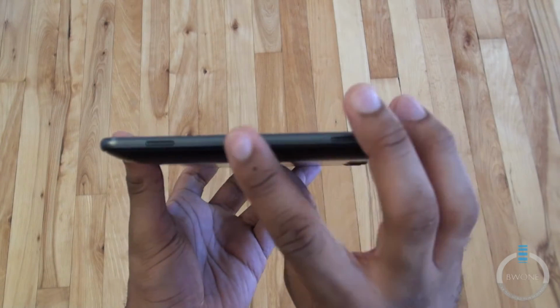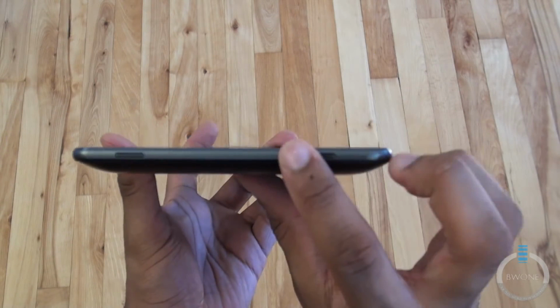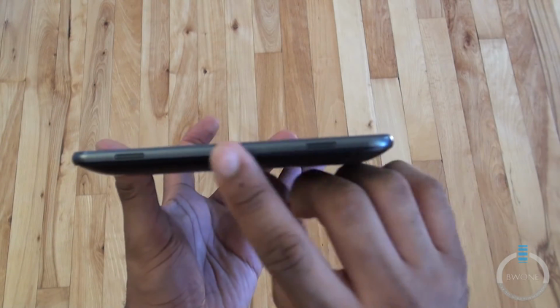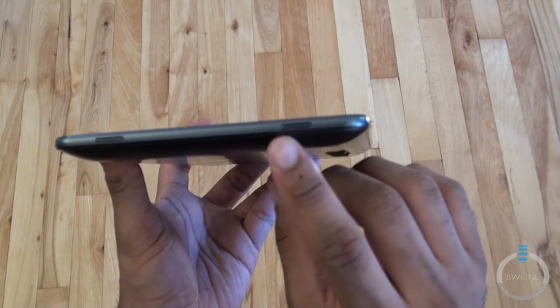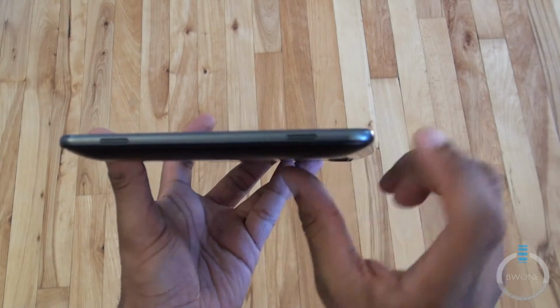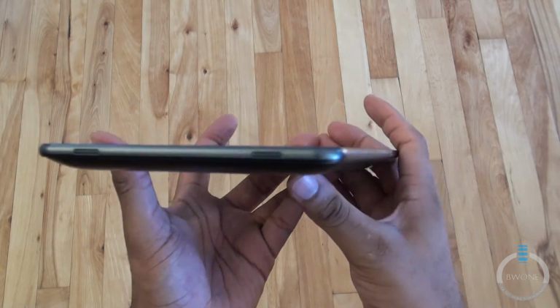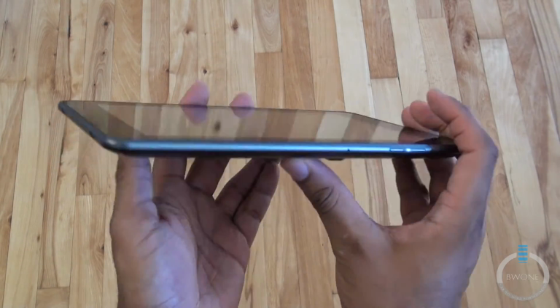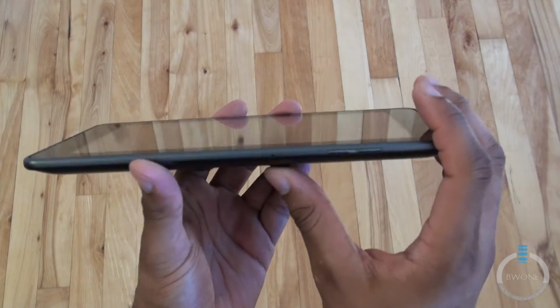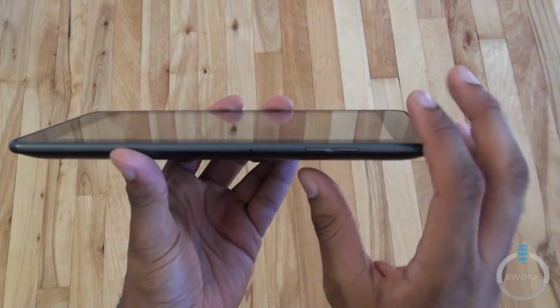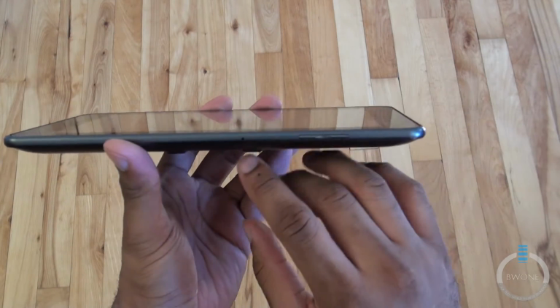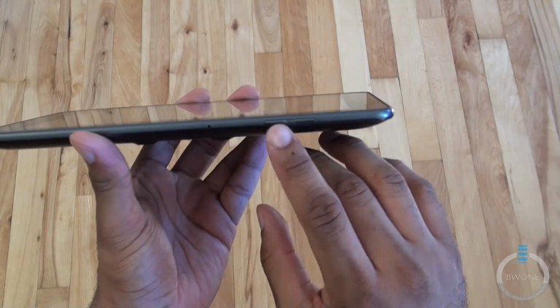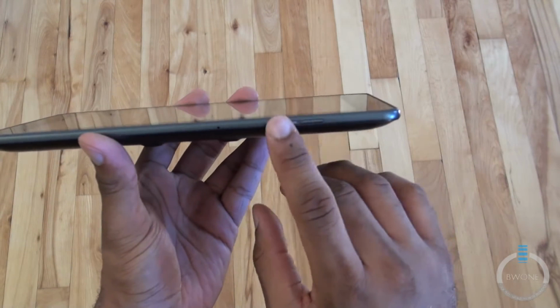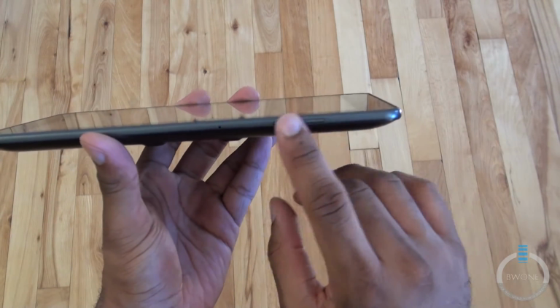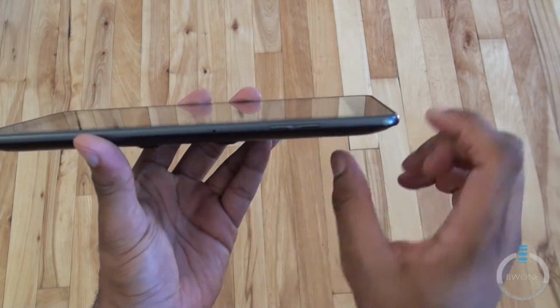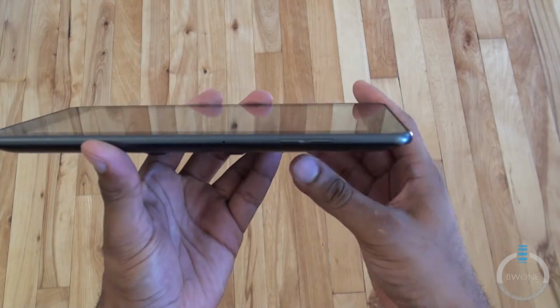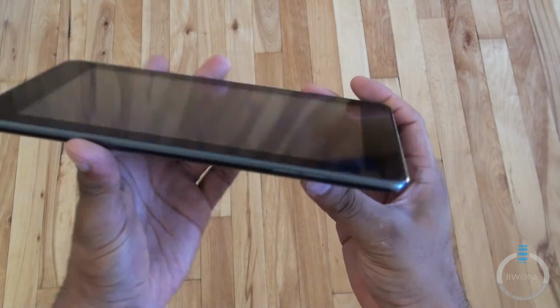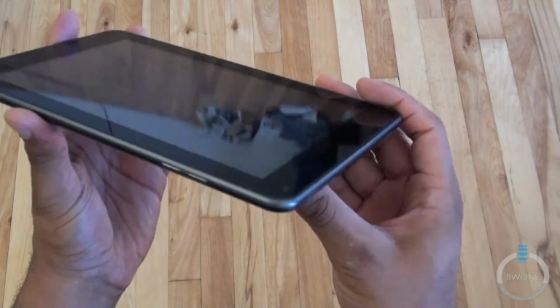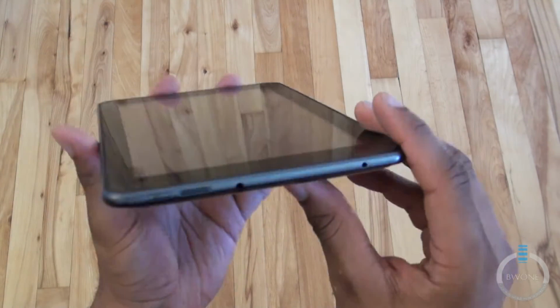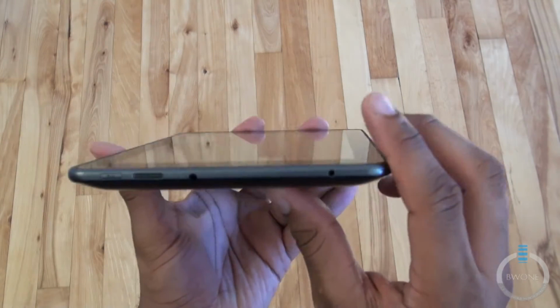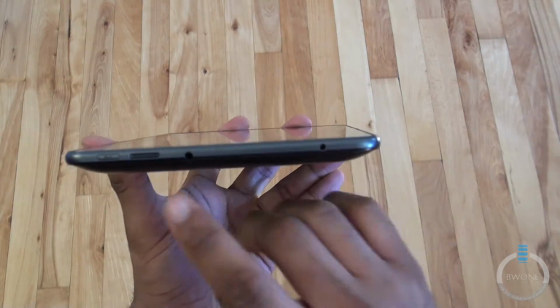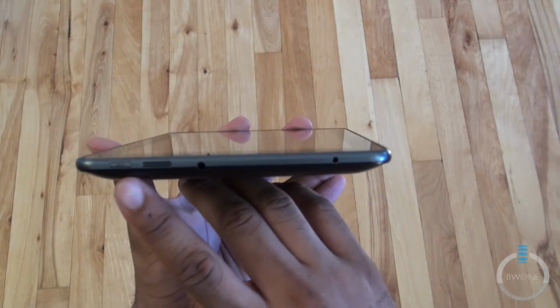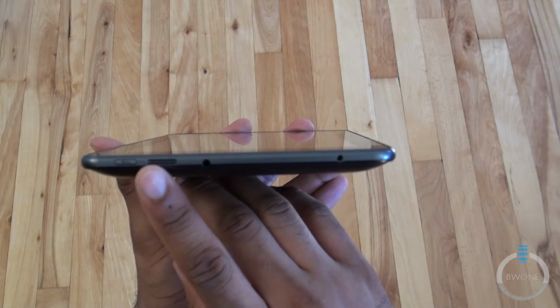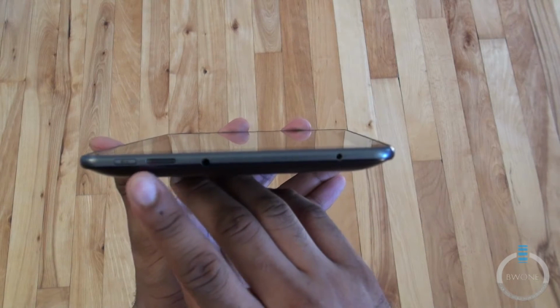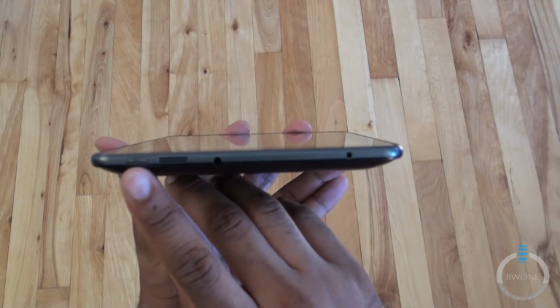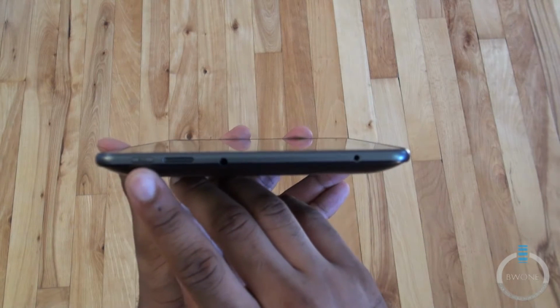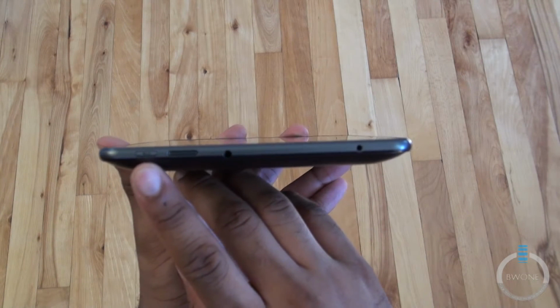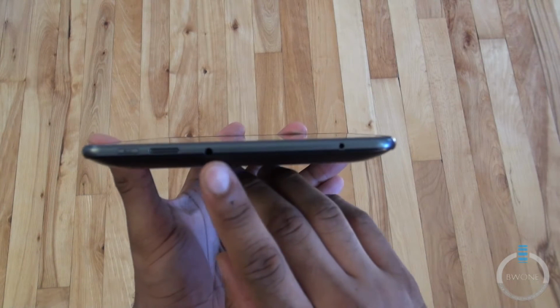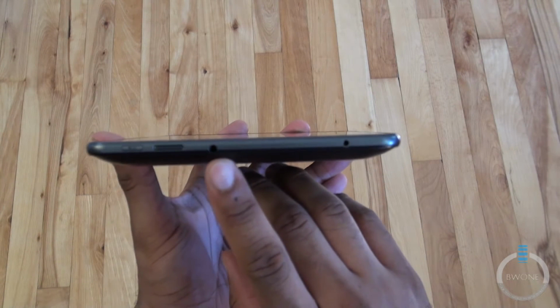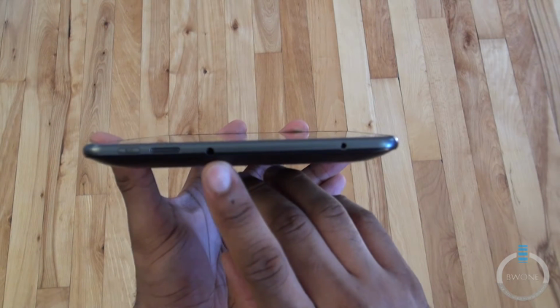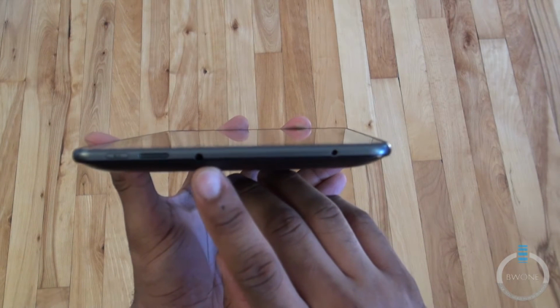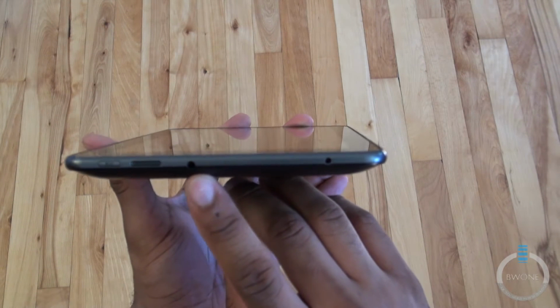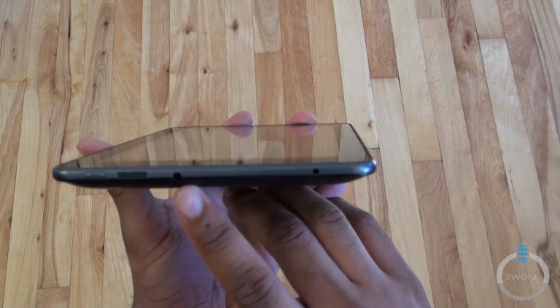You have two staggered speakers here on this side. You have the volume rocker here. You have another speaker, the power/unlock button, and a 3.5 millimeter headphone jack.